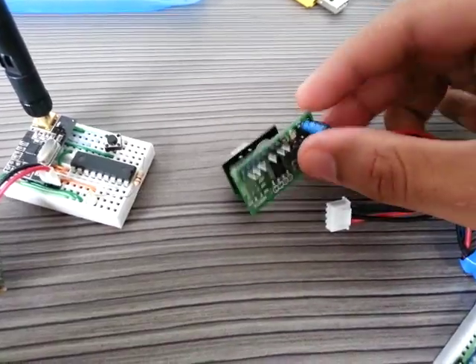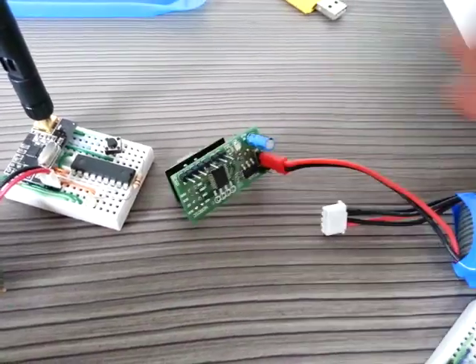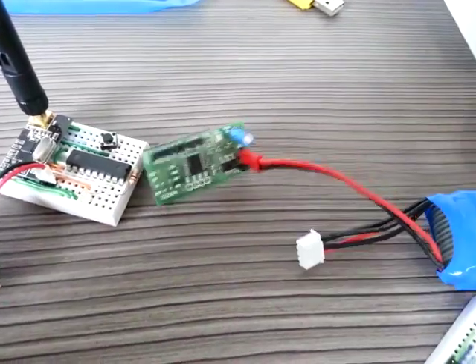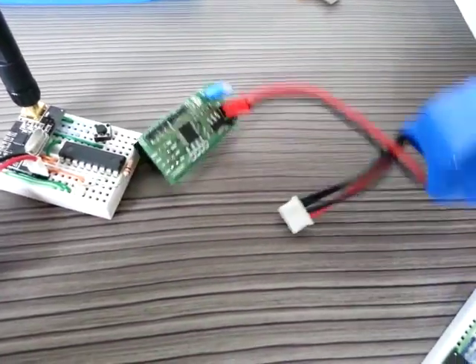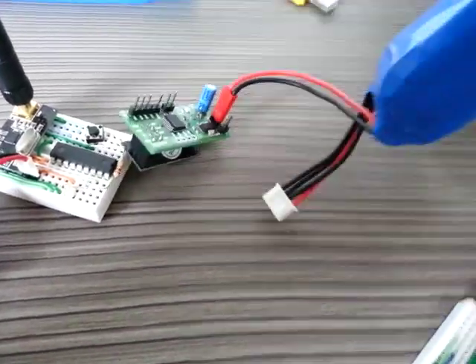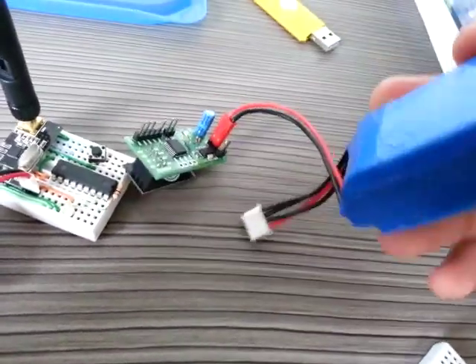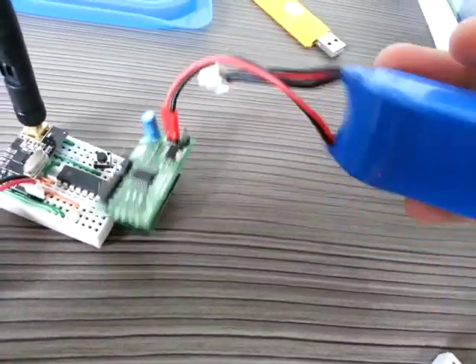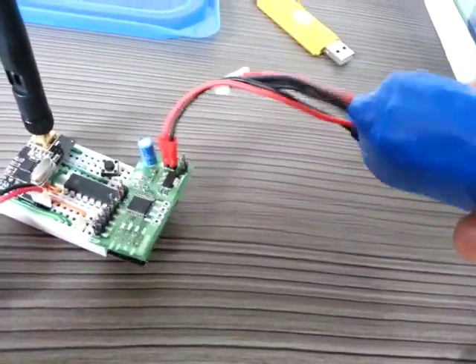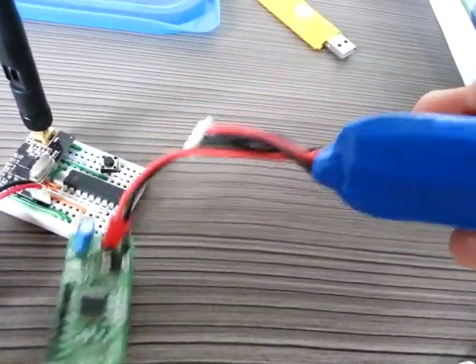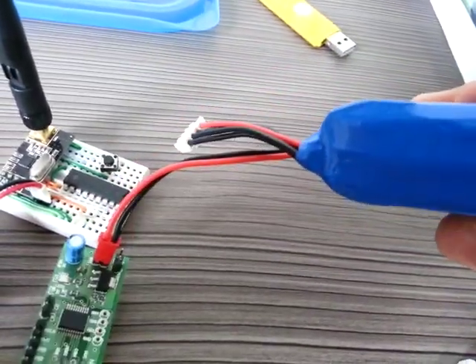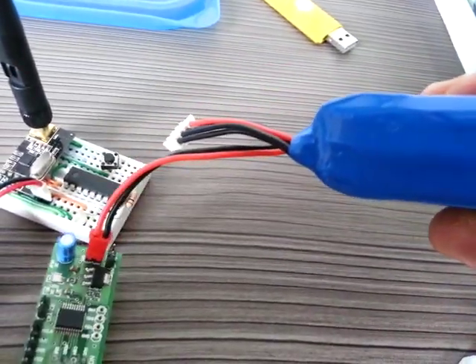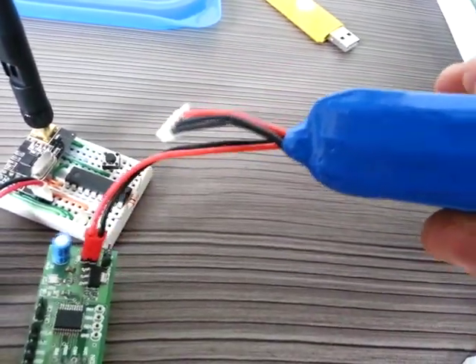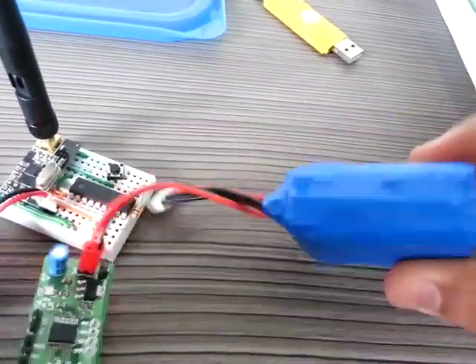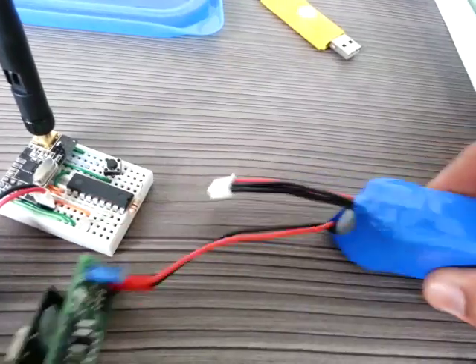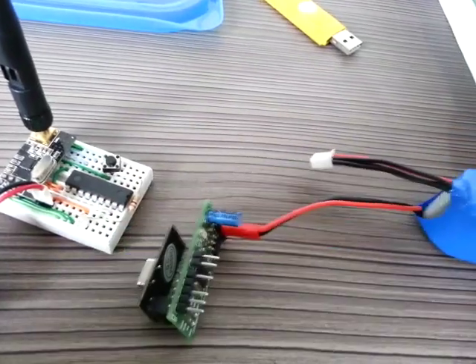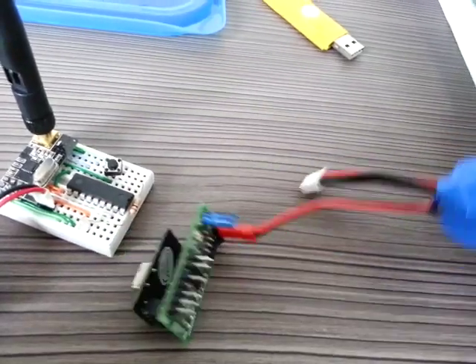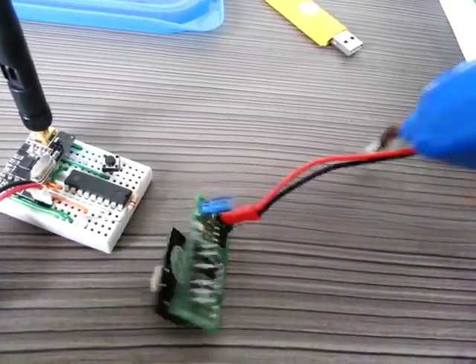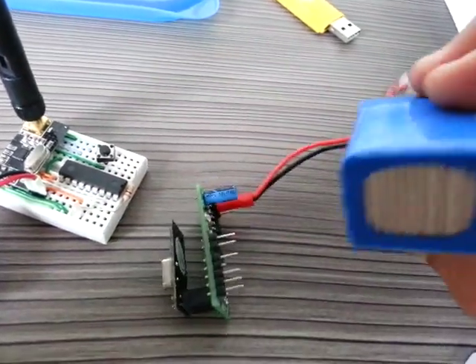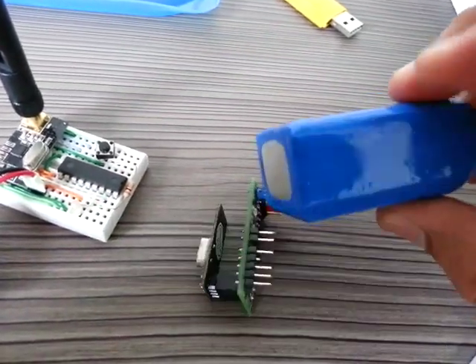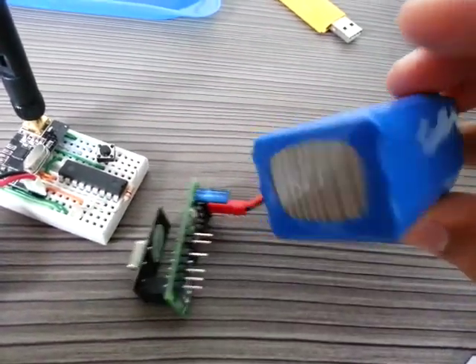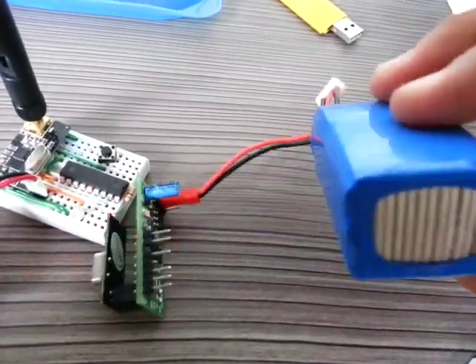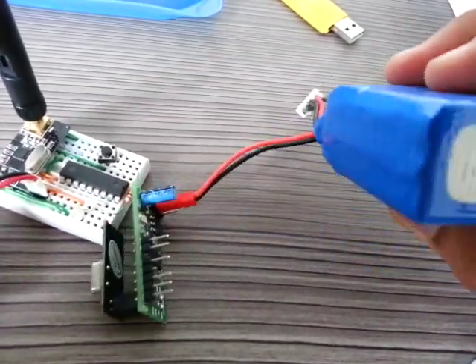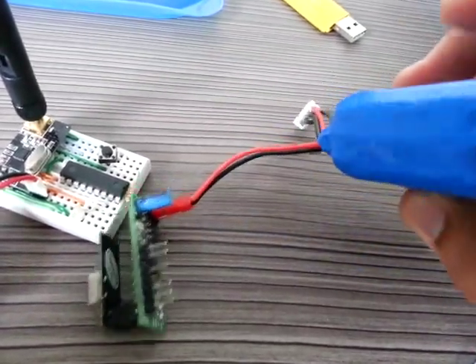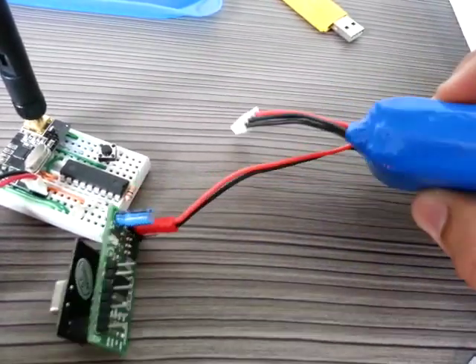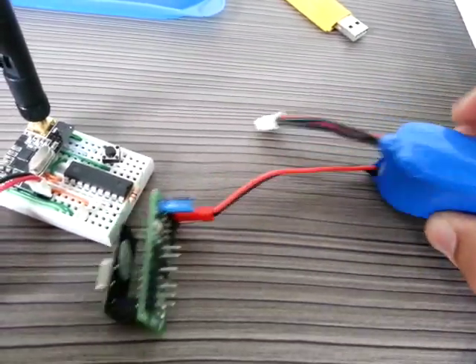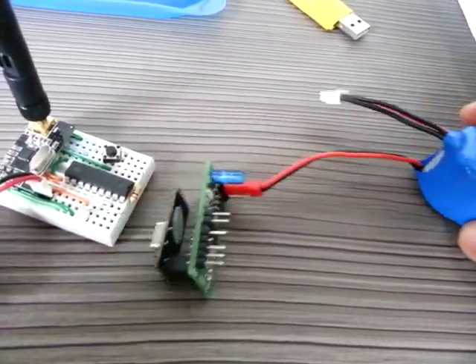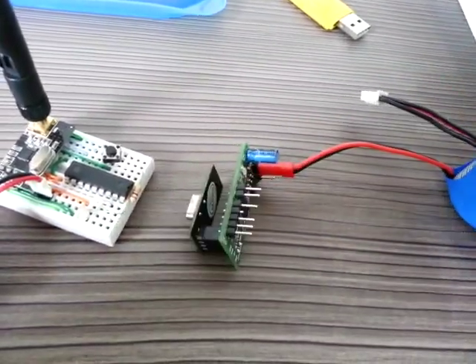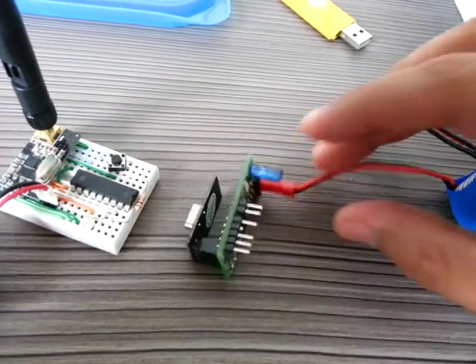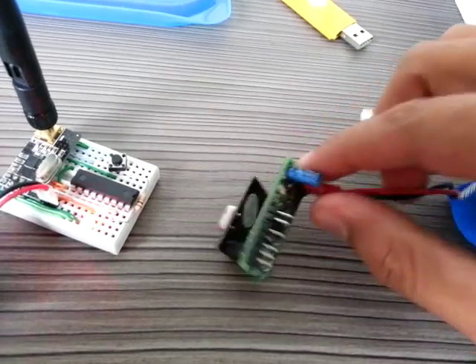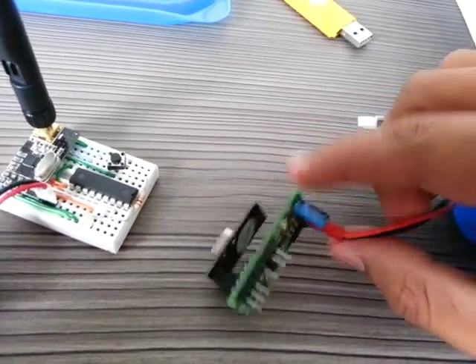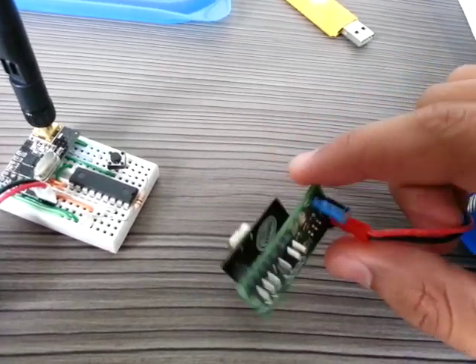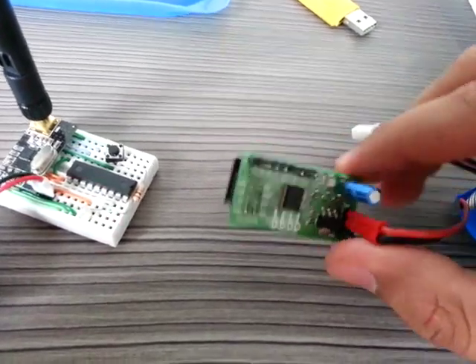The system is powered by a 12.6V battery I took from my helicopter, my T-Rex250.